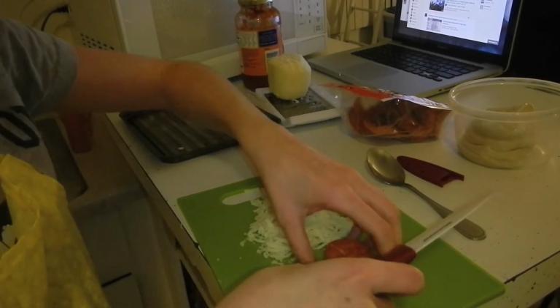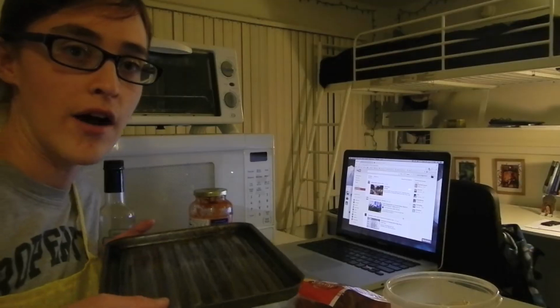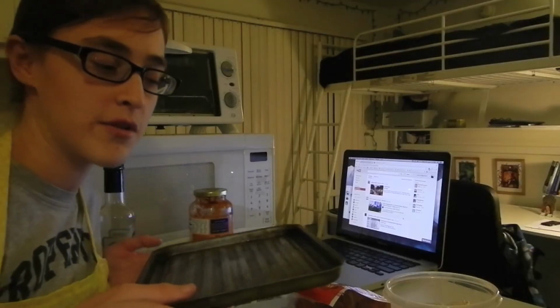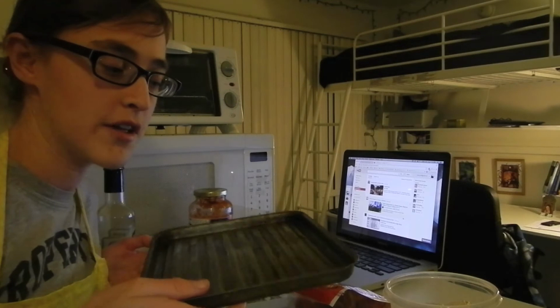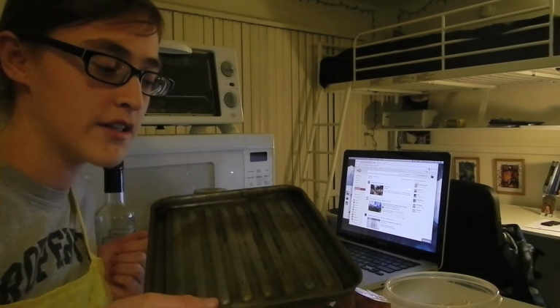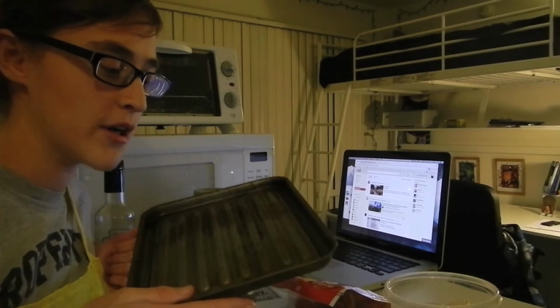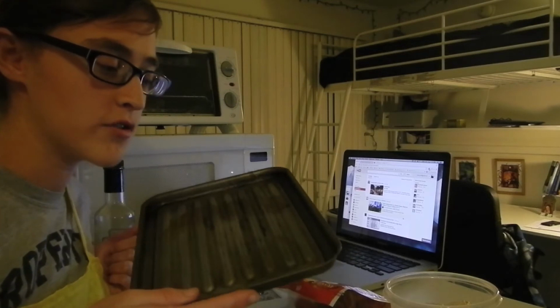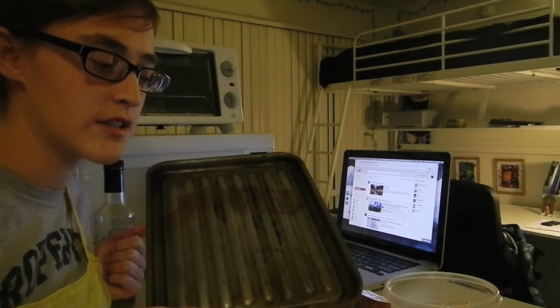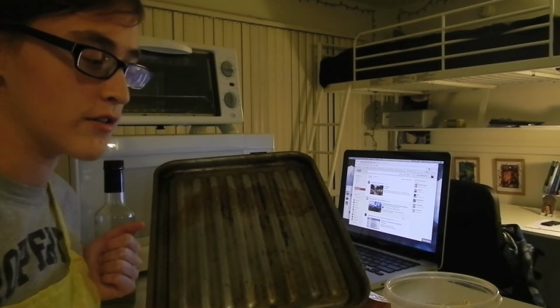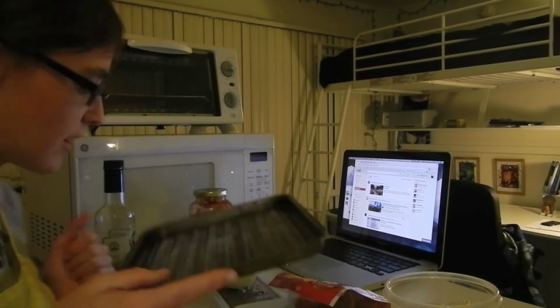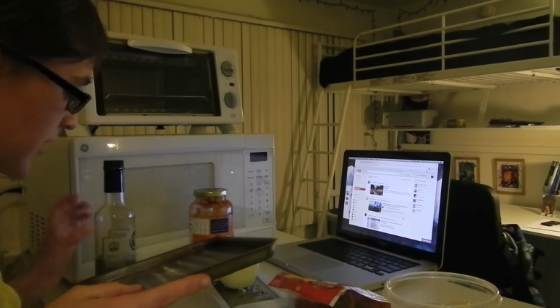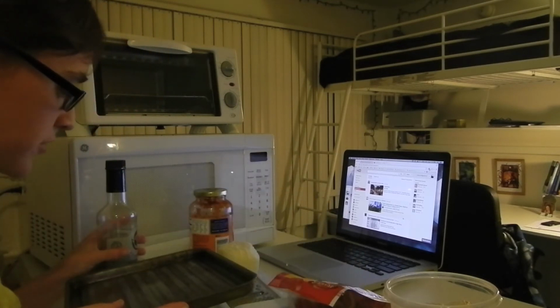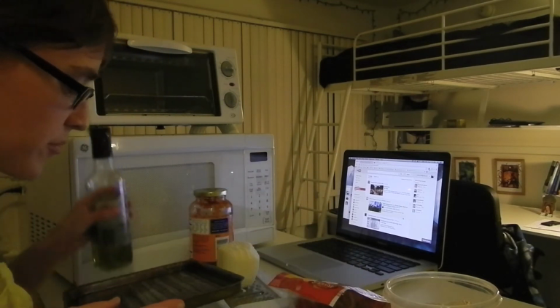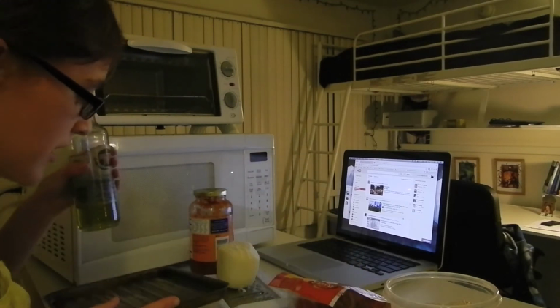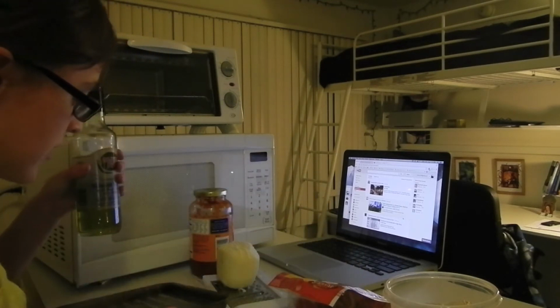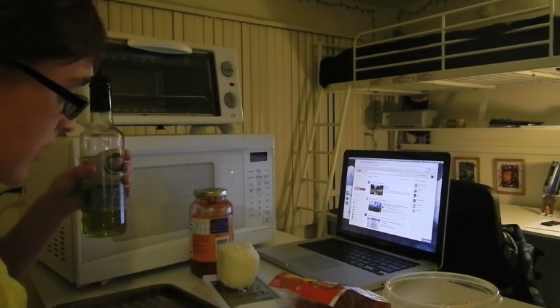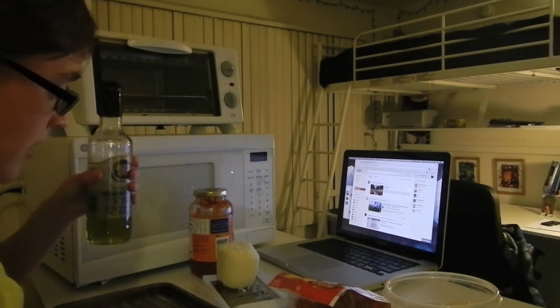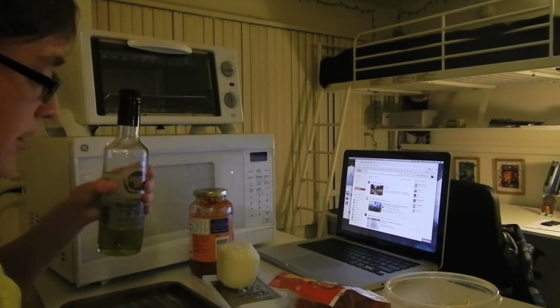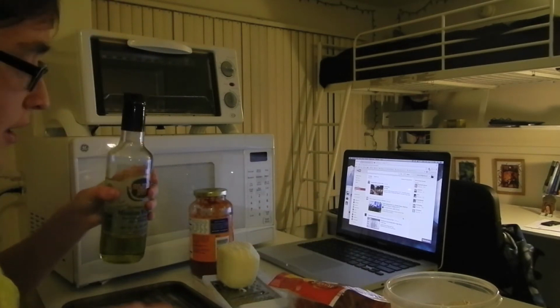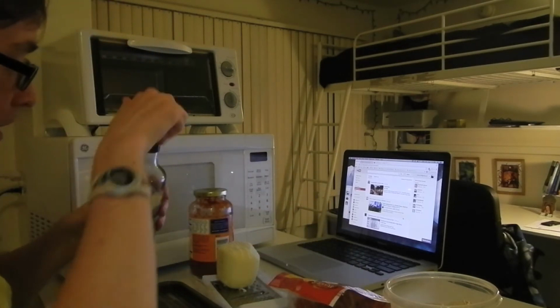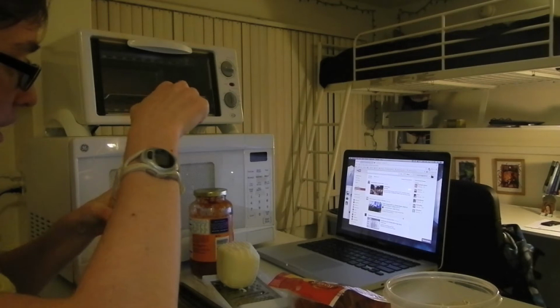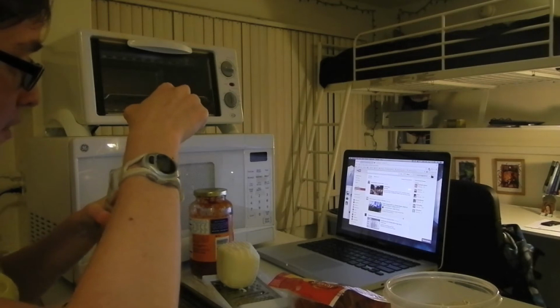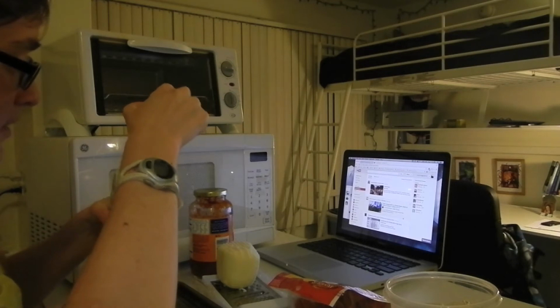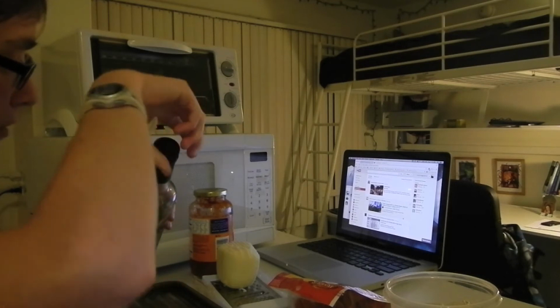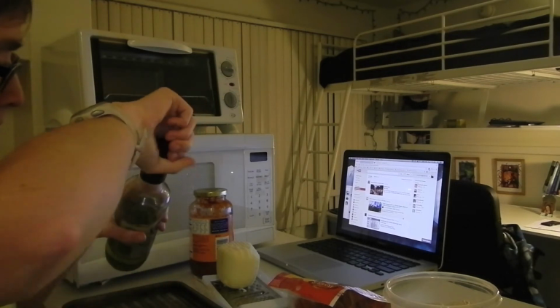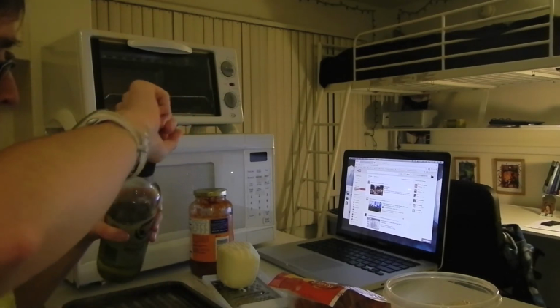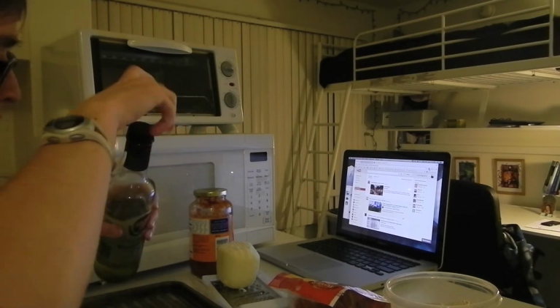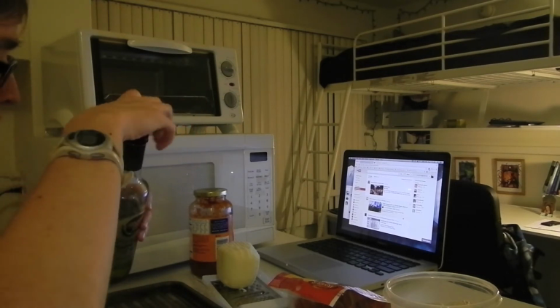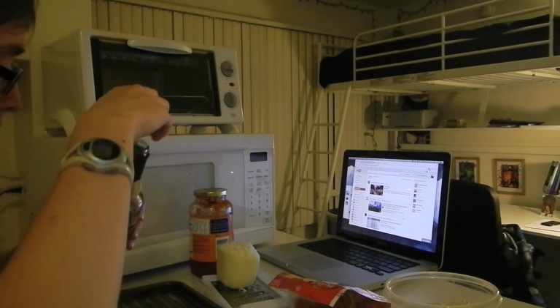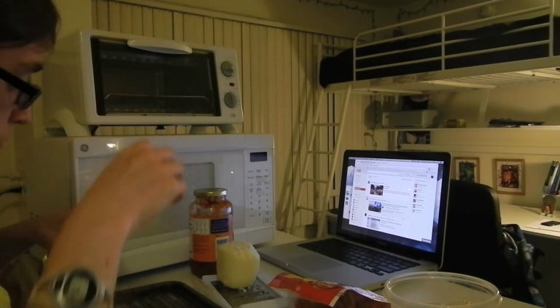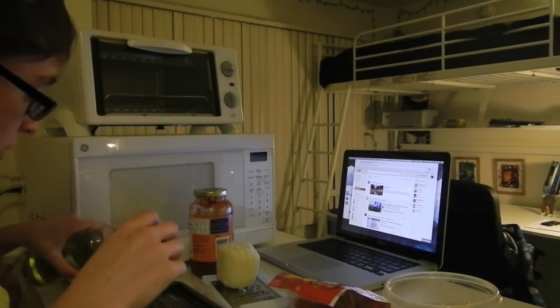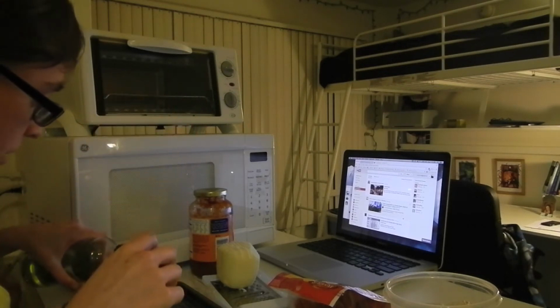I'm going to be cooking these in my toaster oven, so I have my toaster oven pan, and I put some olive oil on it.